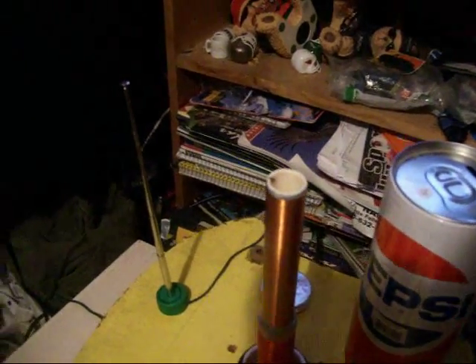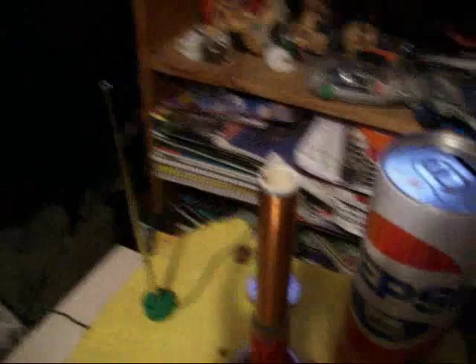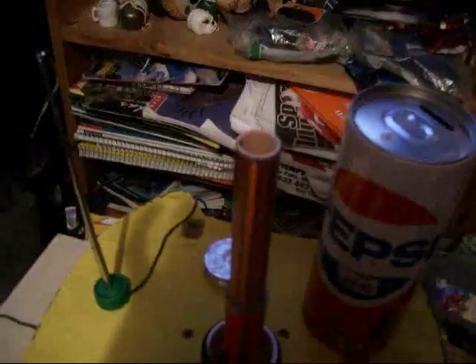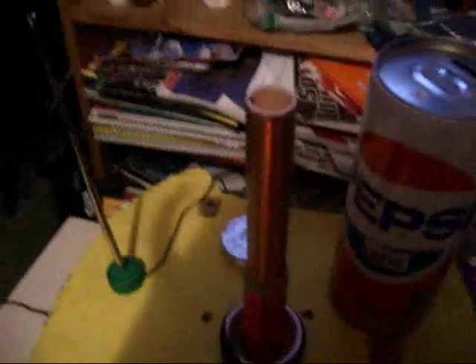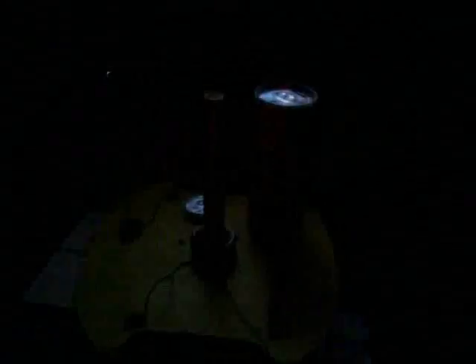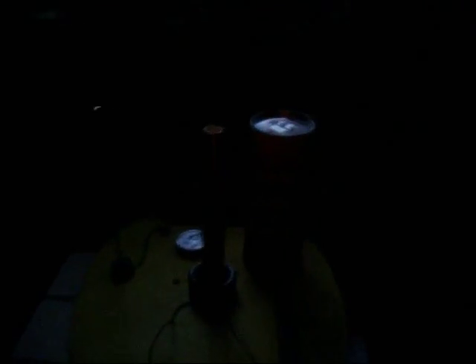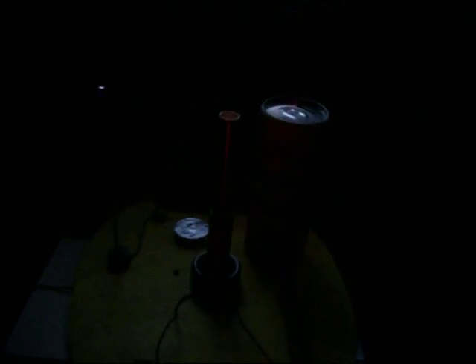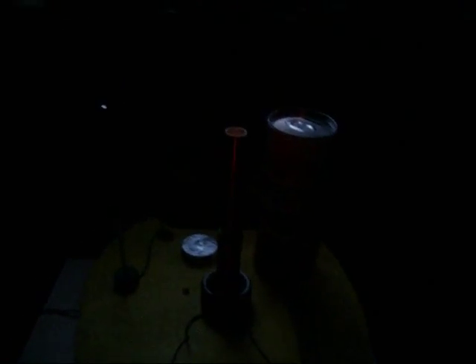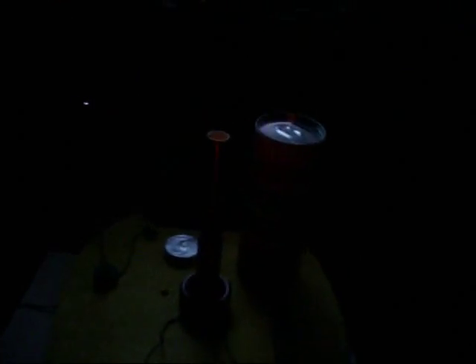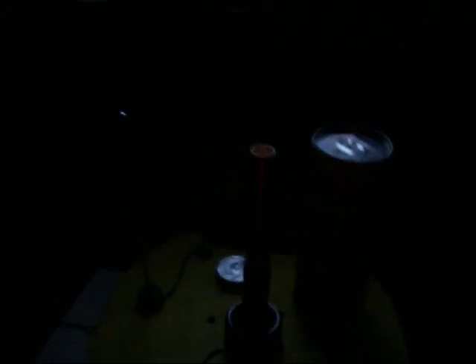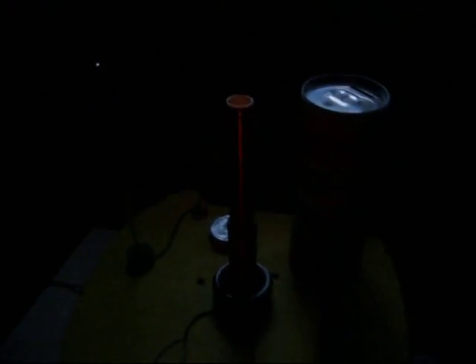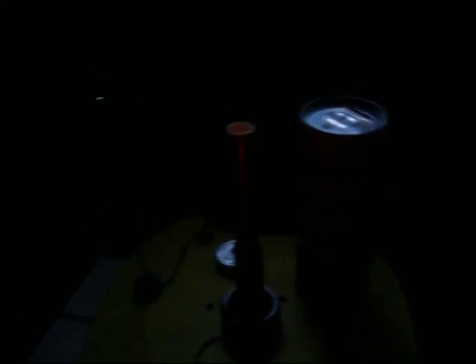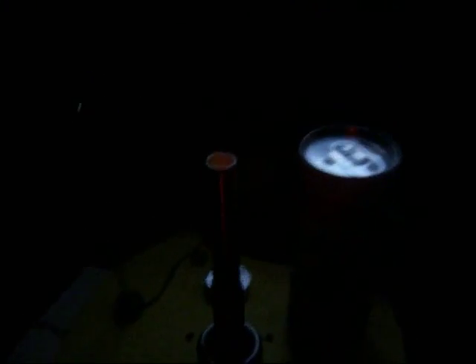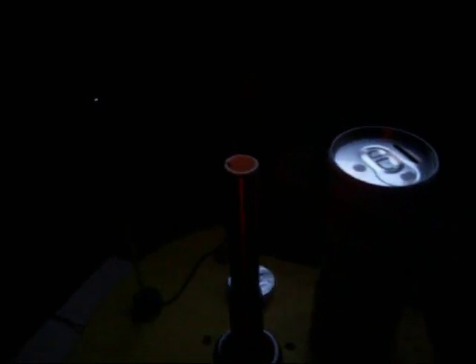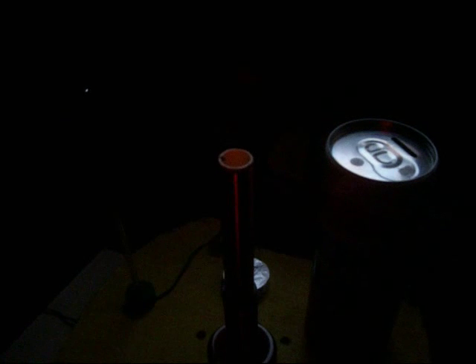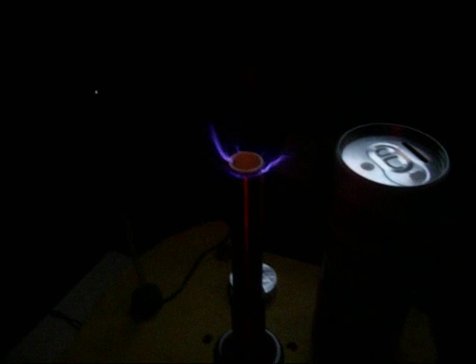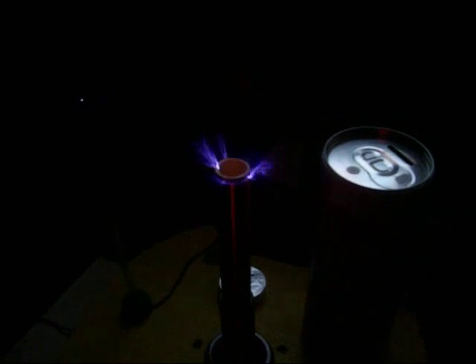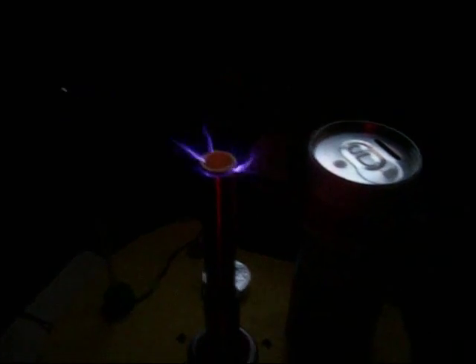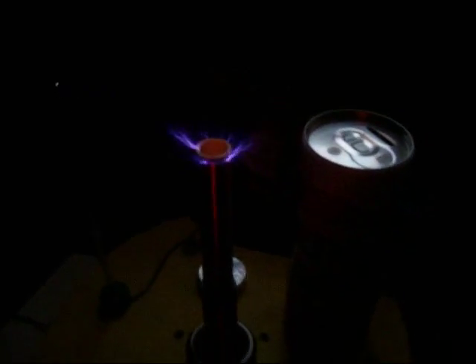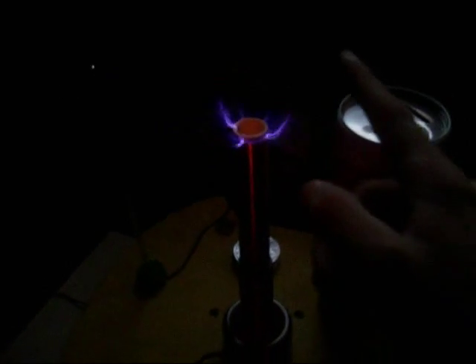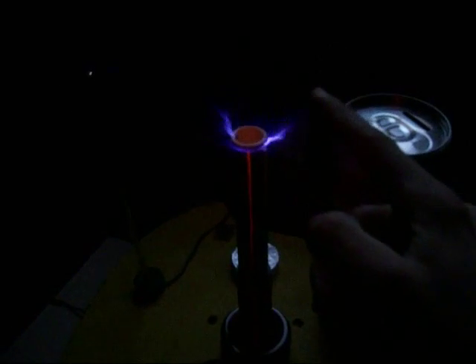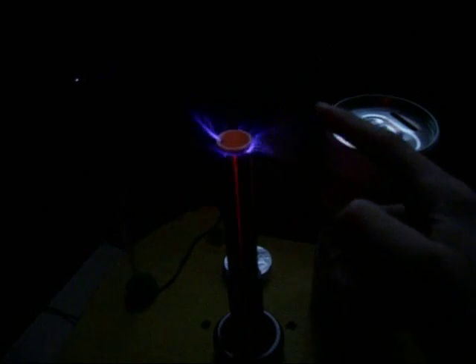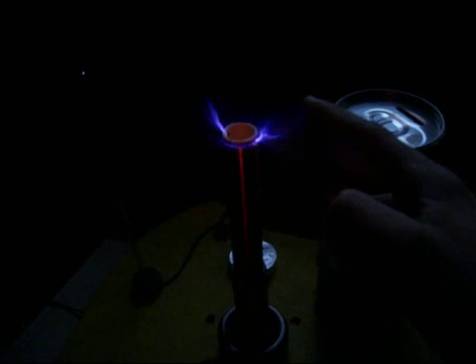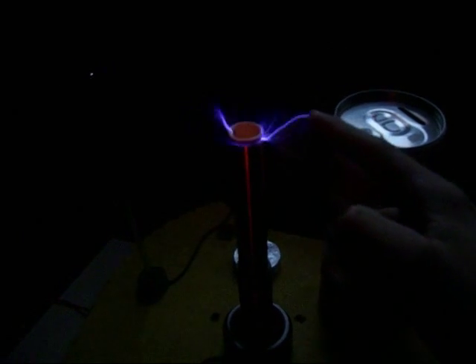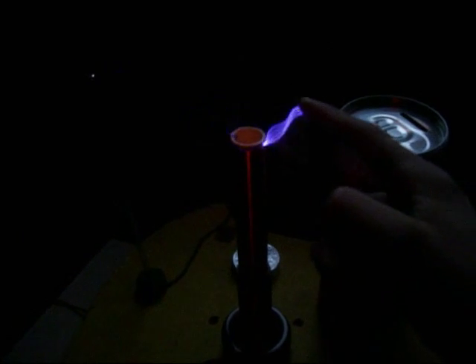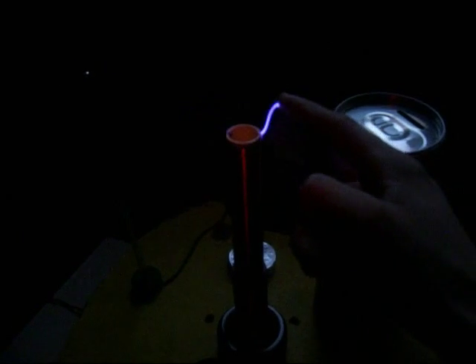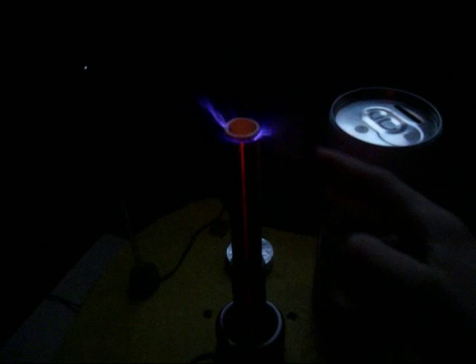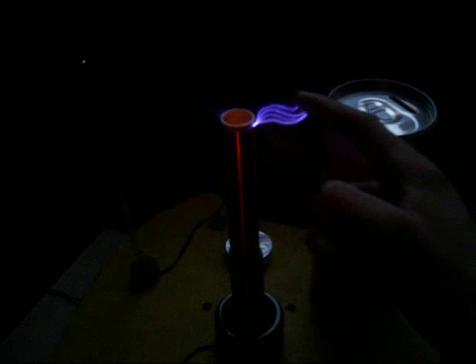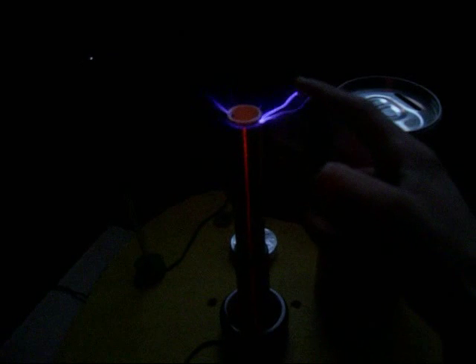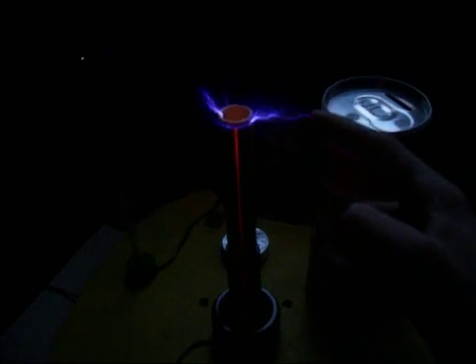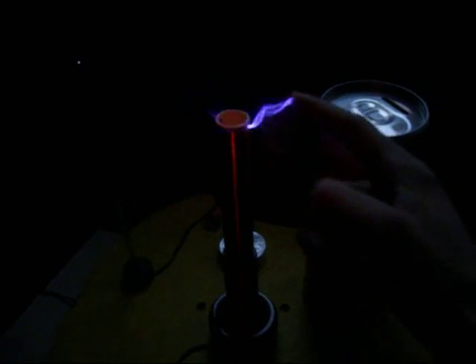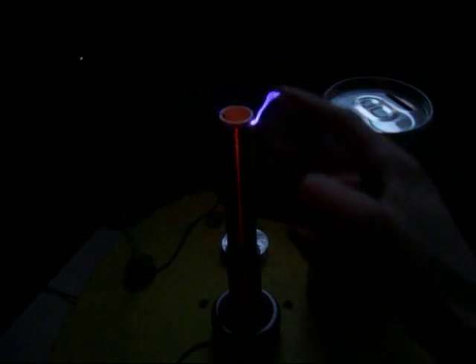How about we see that with the lights off. Okay, so I got the lights off here, and let's turn it back on. Oh yeah, that's a good two-inch spark.